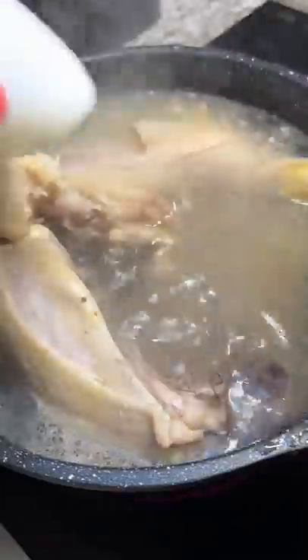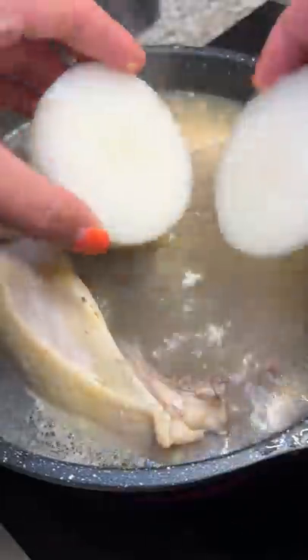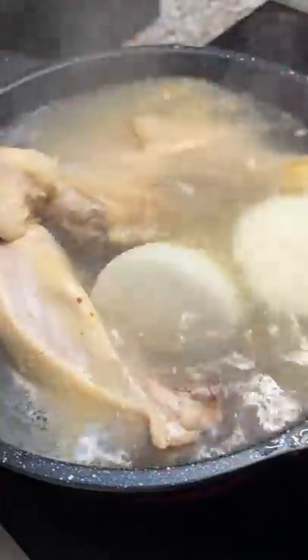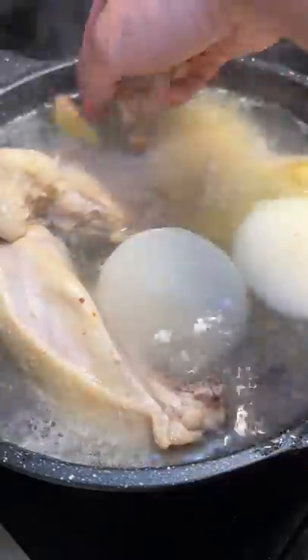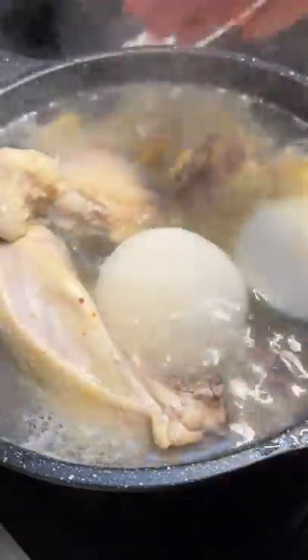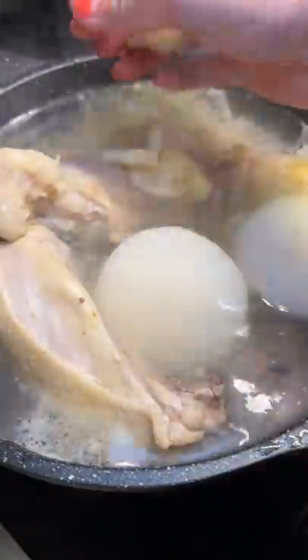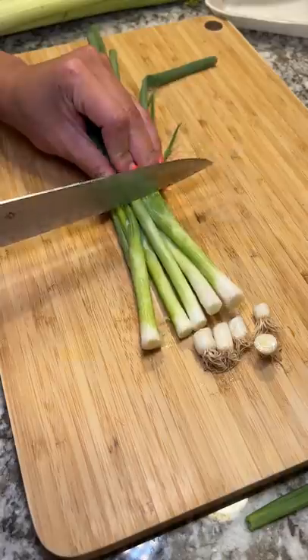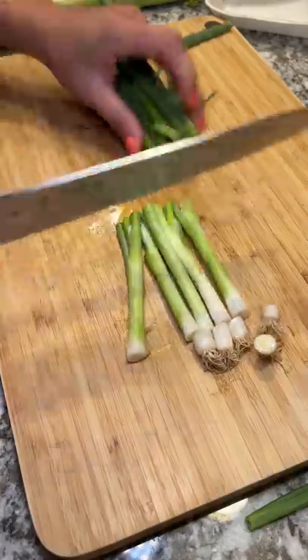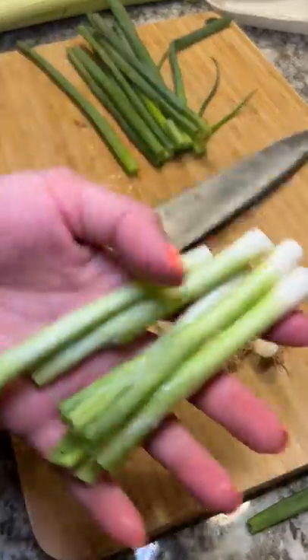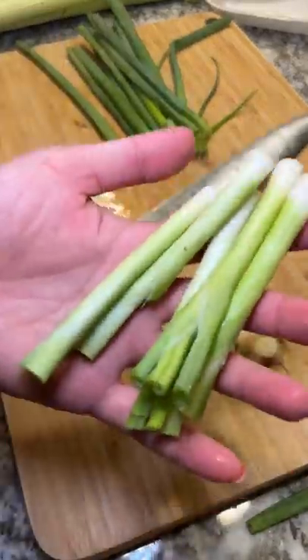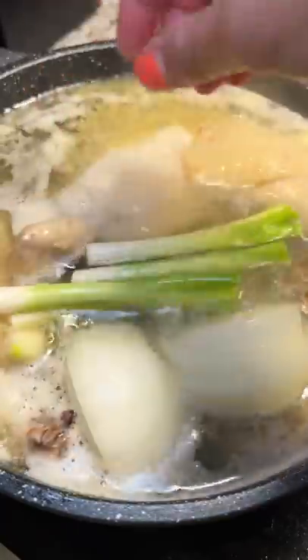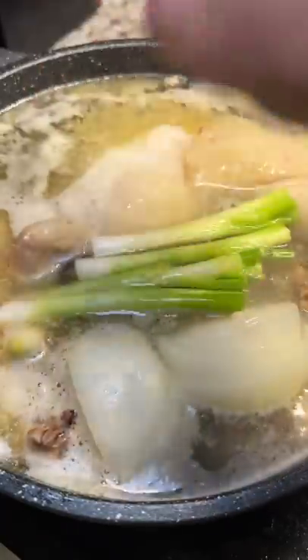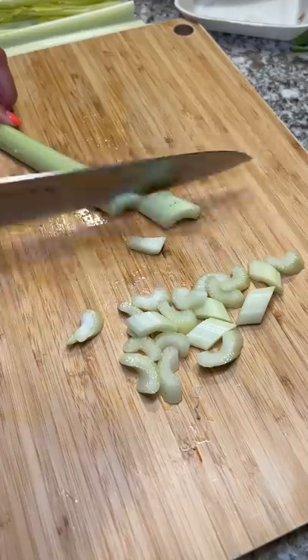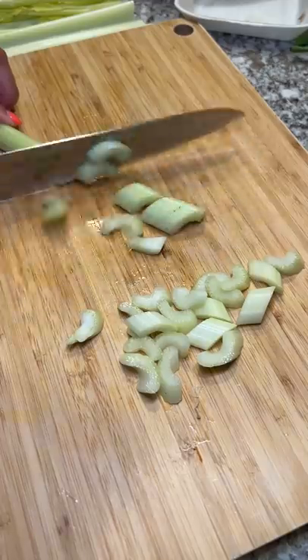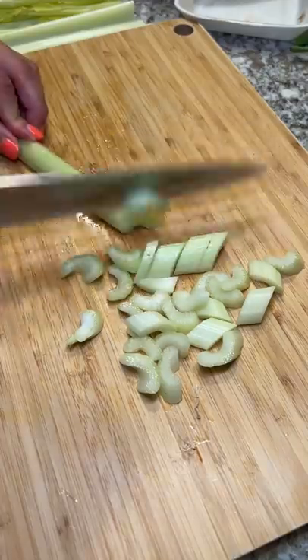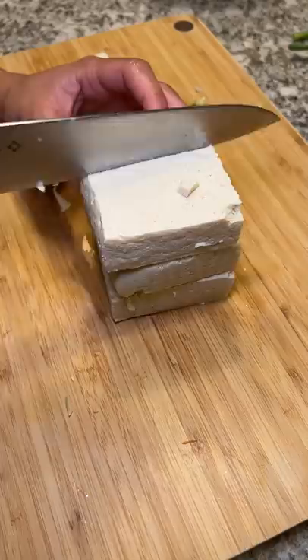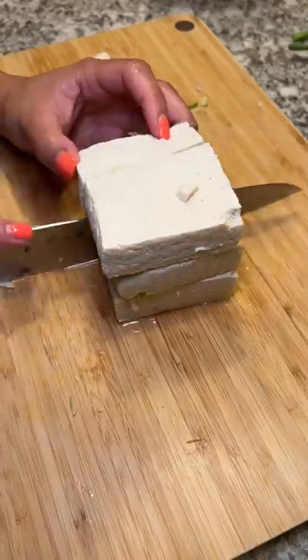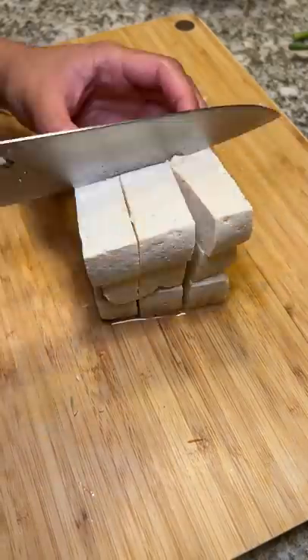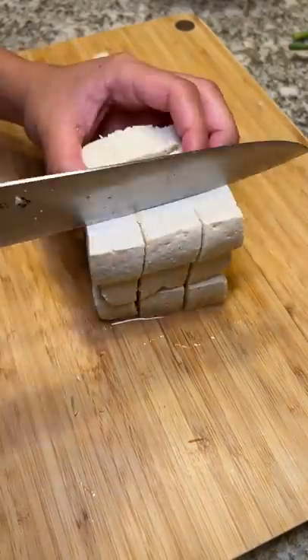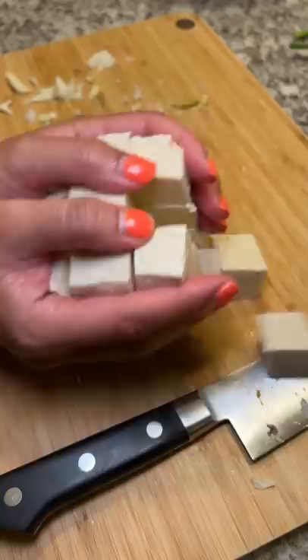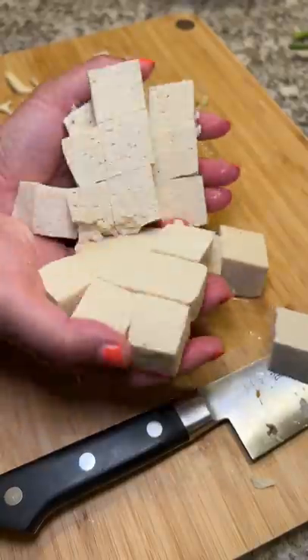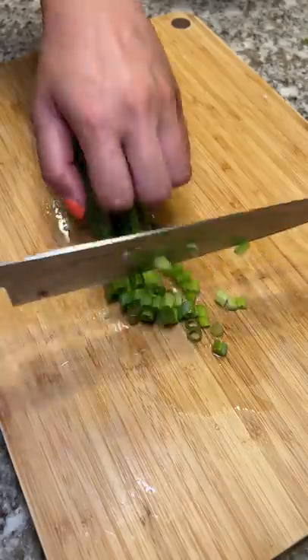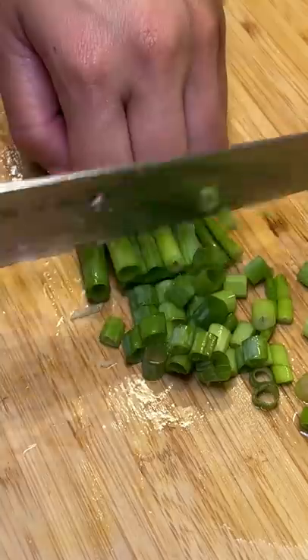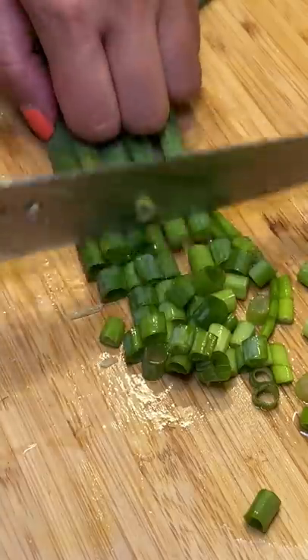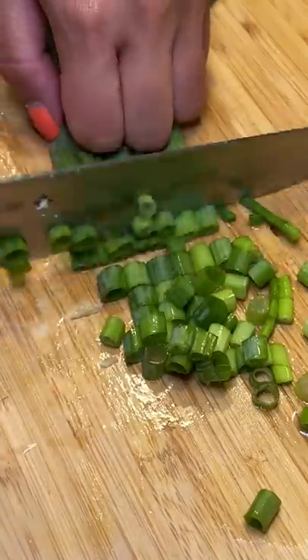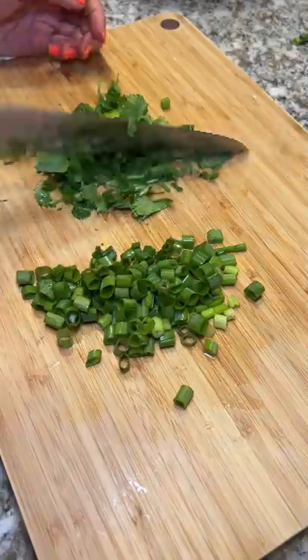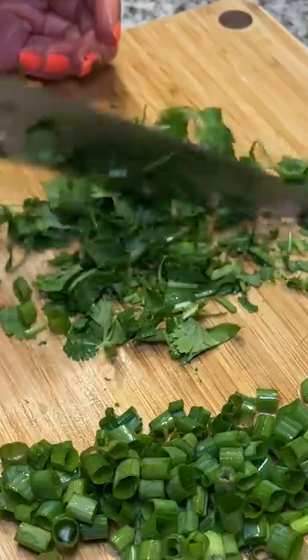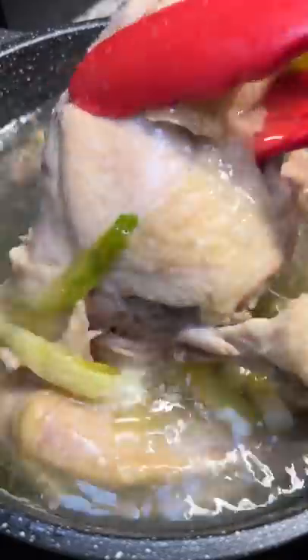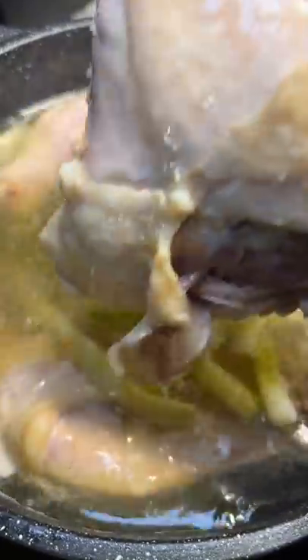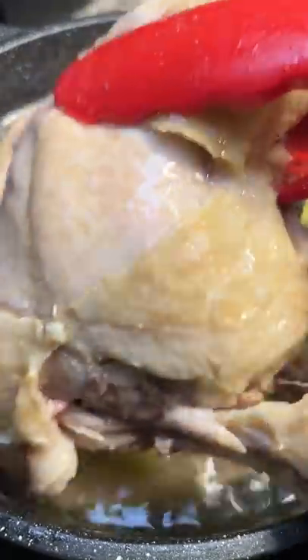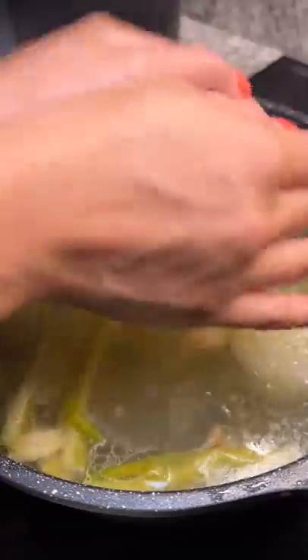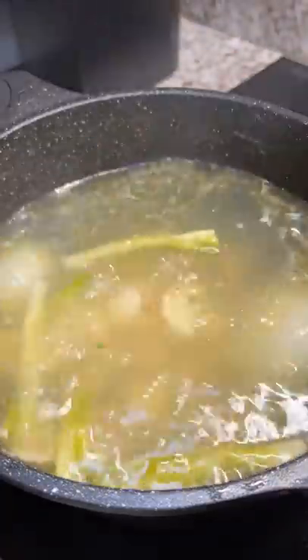Then I tossed in the onion, ginger, and crushed garlic, and I also added some green onion. Then I went back to cutting up the vegetables. I lasted a few minutes of silence before turning on music. I know a lot of you had suggestions on how to help with the boredom of cutting stuff the last time I posted about it.